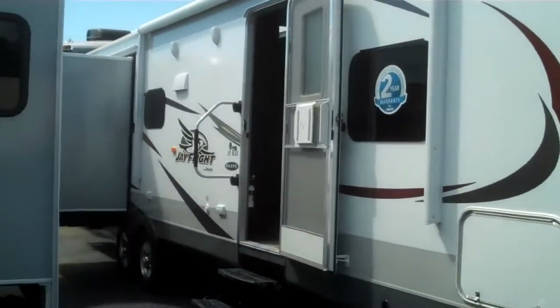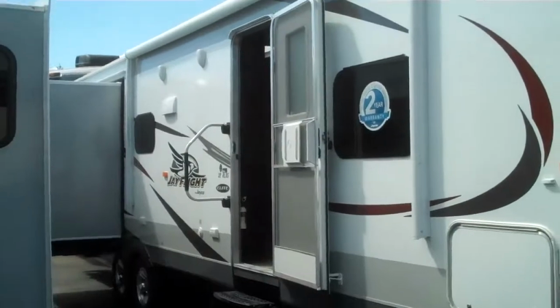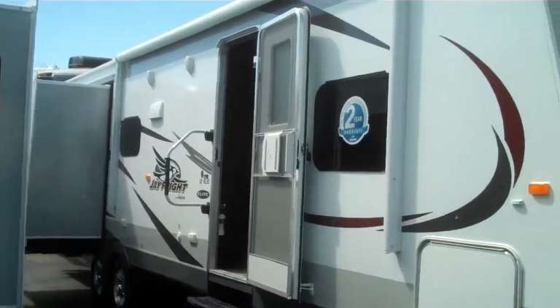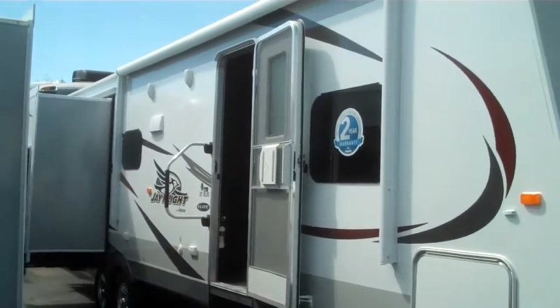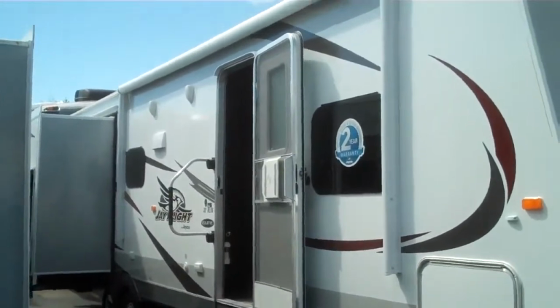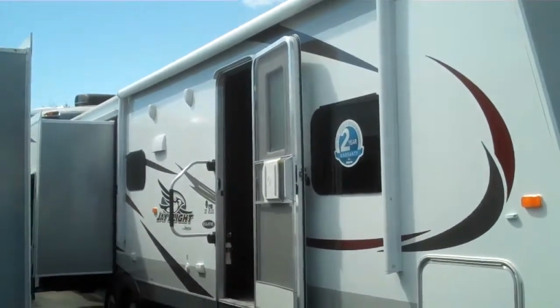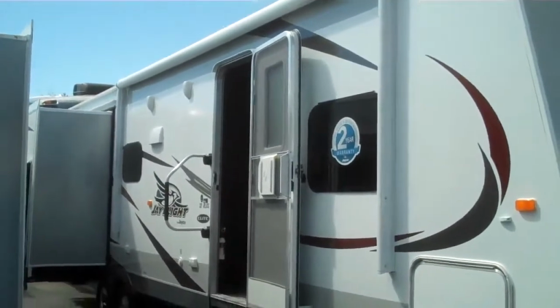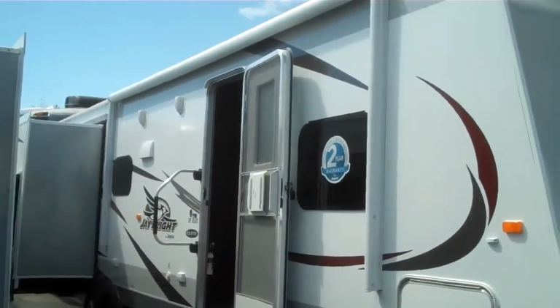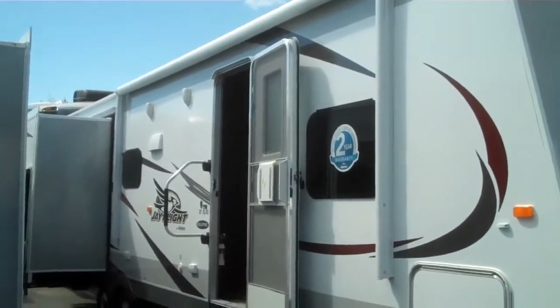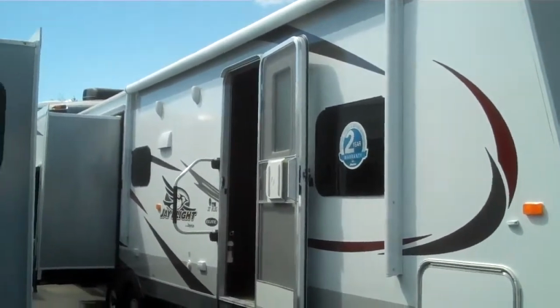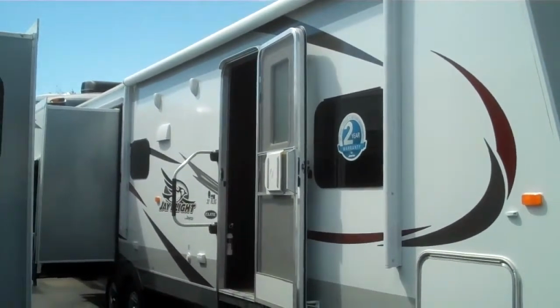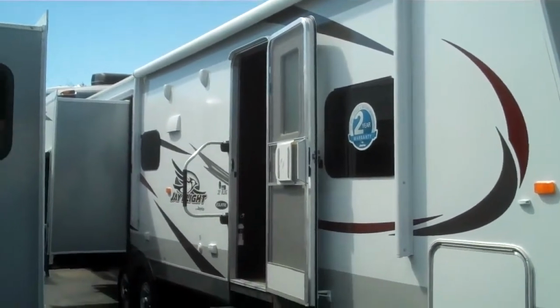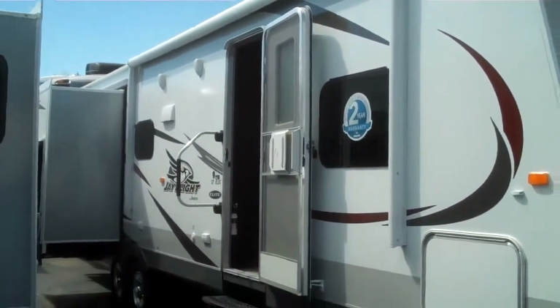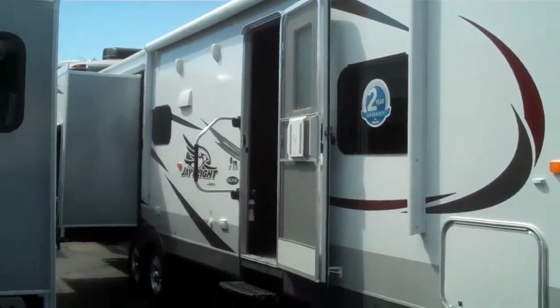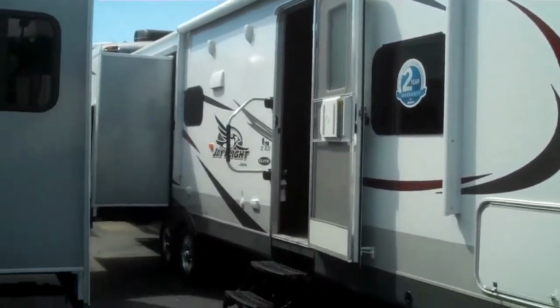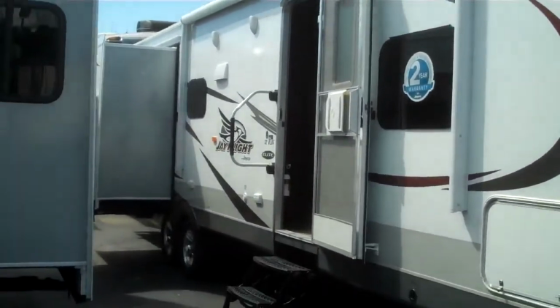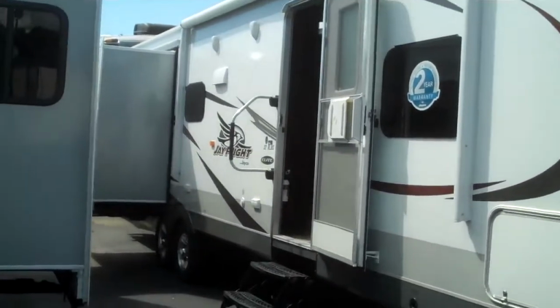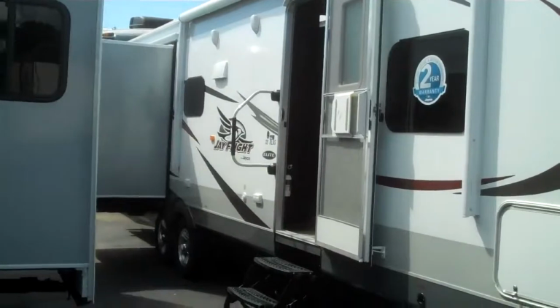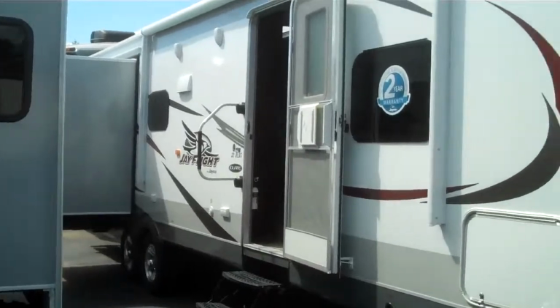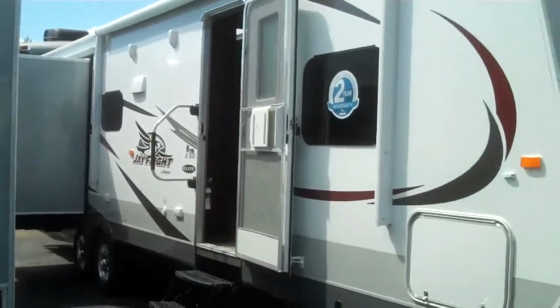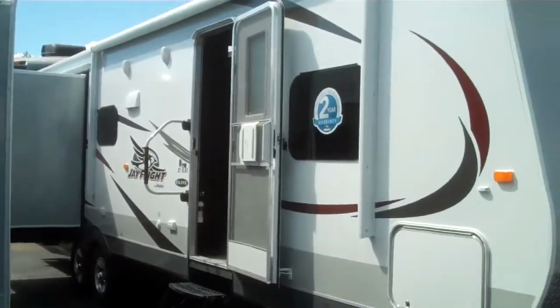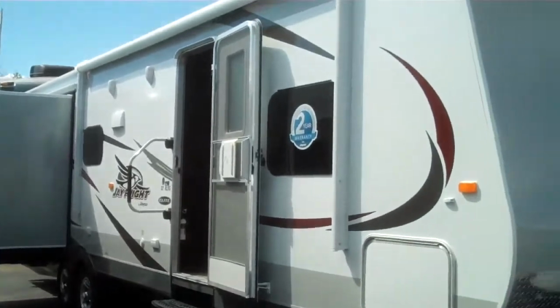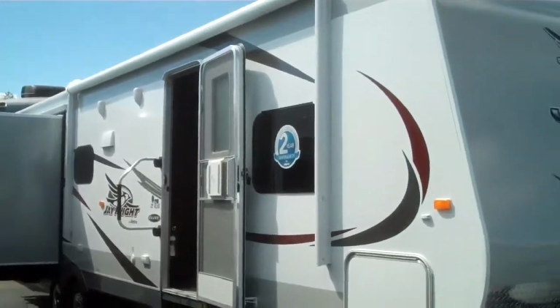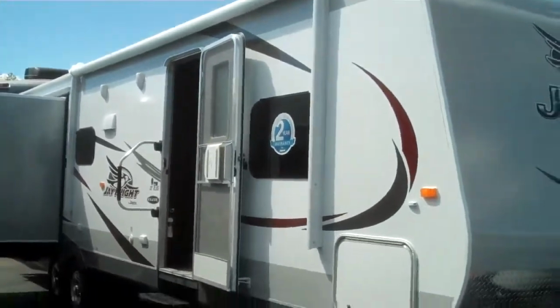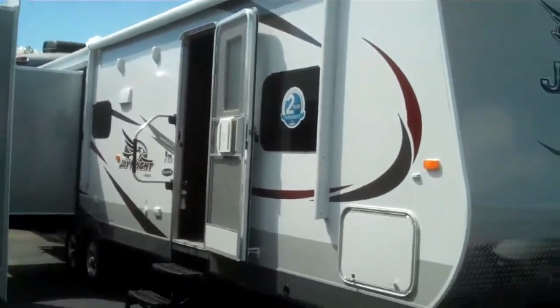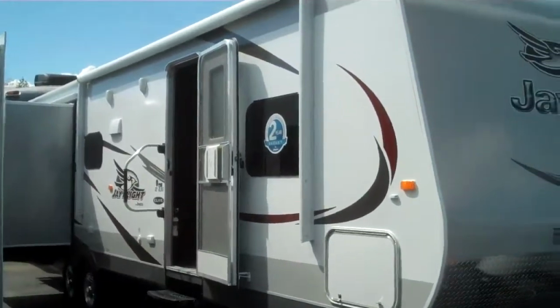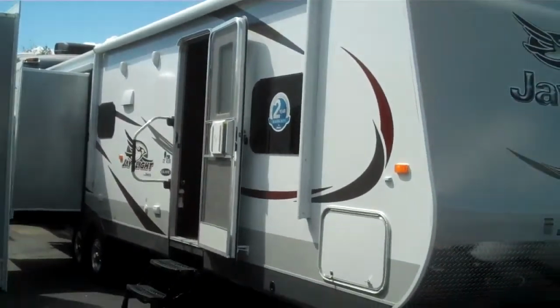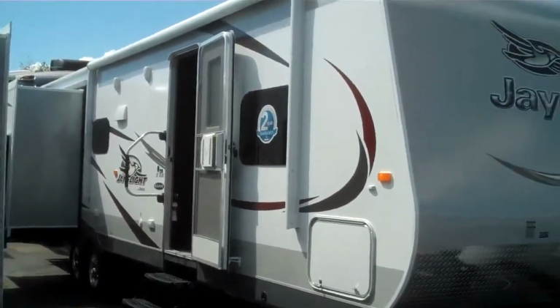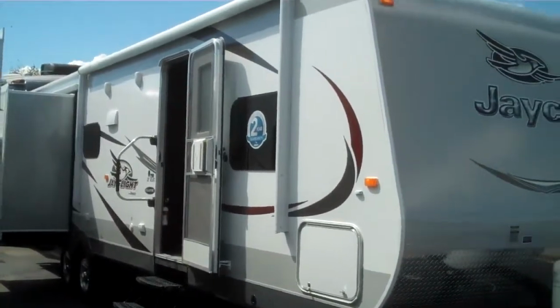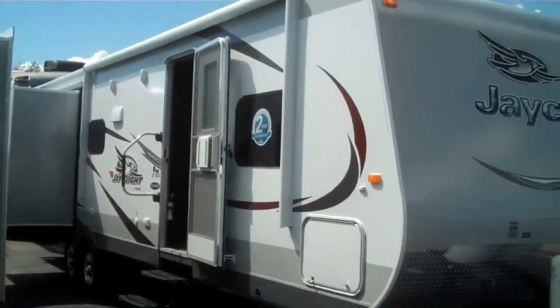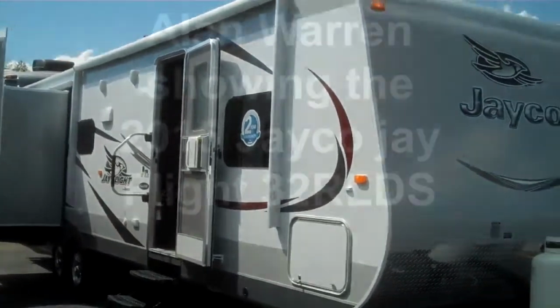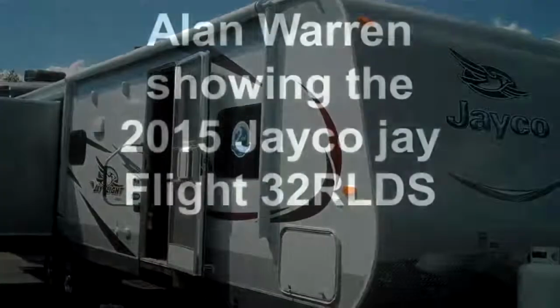As you travel down the road that keeps everything on the inside — all the cabinets — all lined up as well. This is a great trailer. Come on down to Valley RV Supercenter. My name is Alan — ask for me, I'd love to show you around.